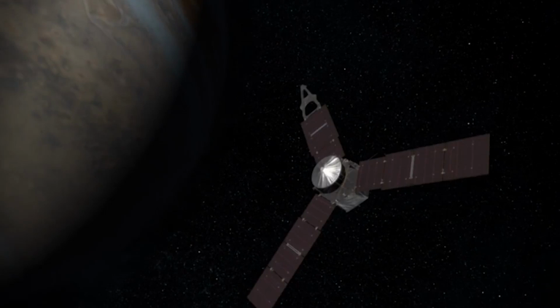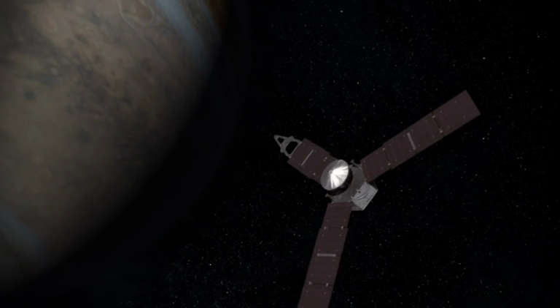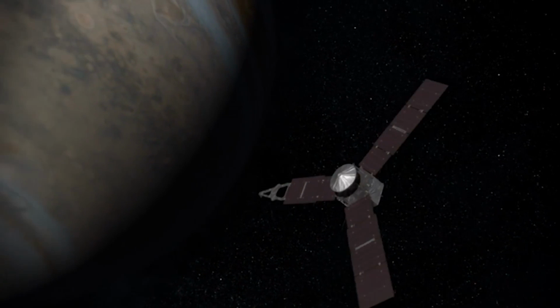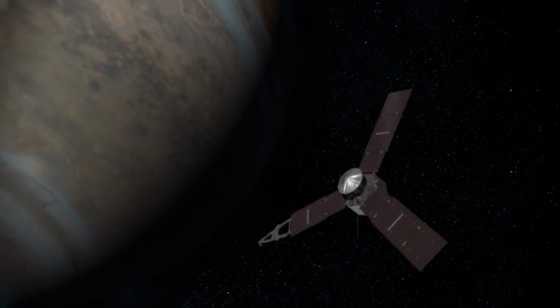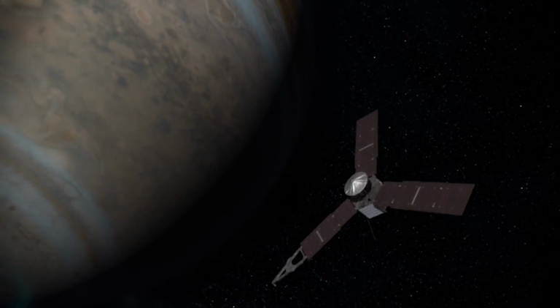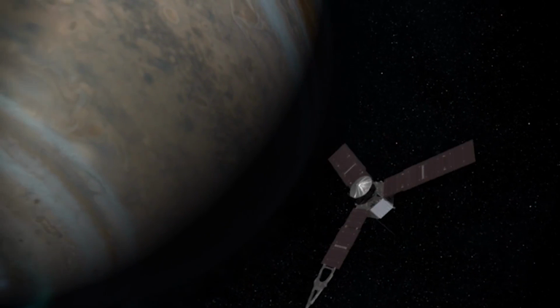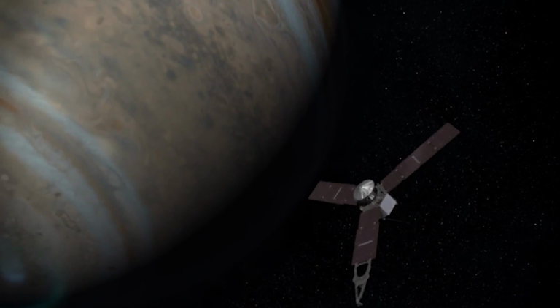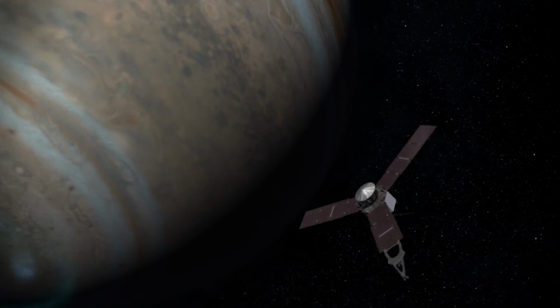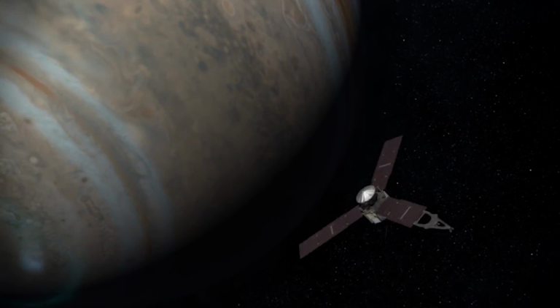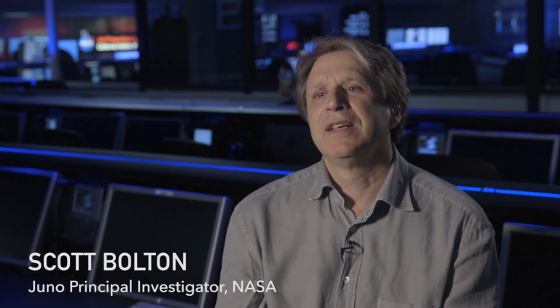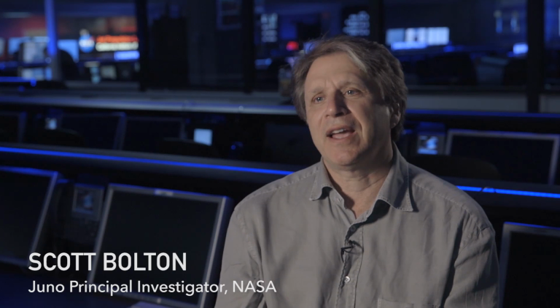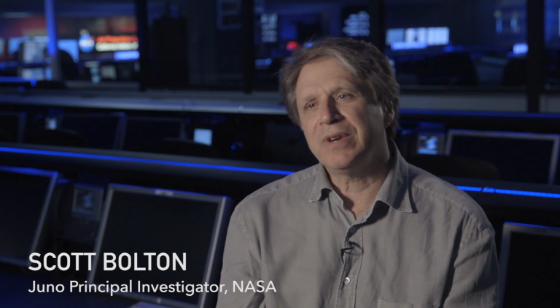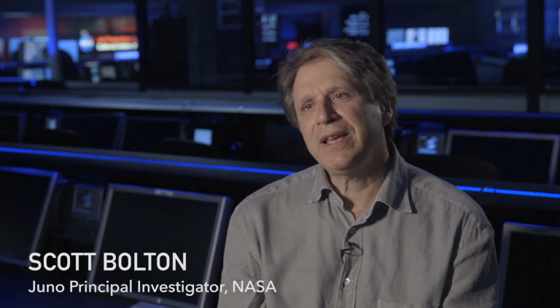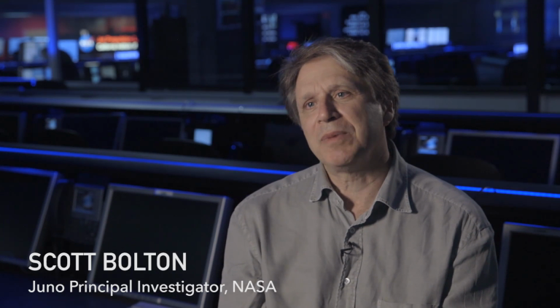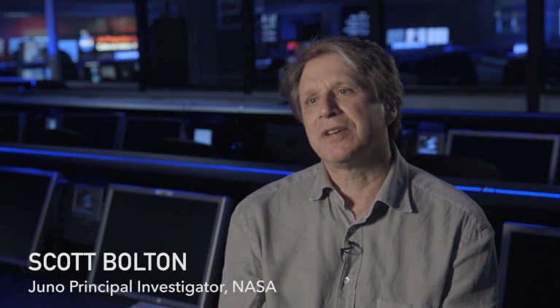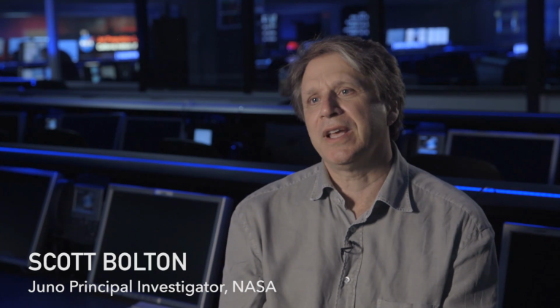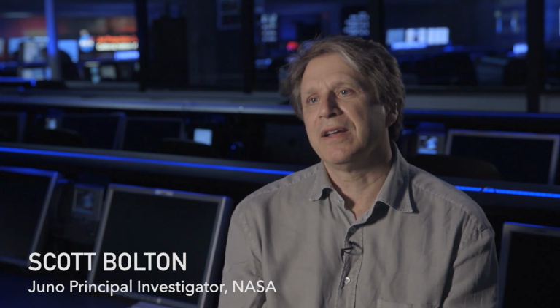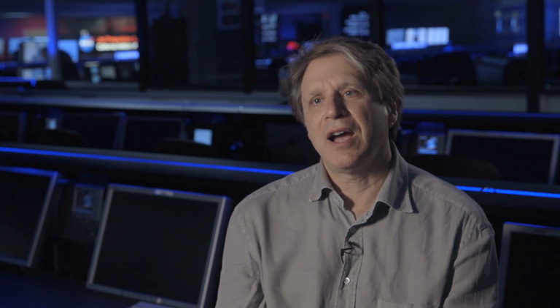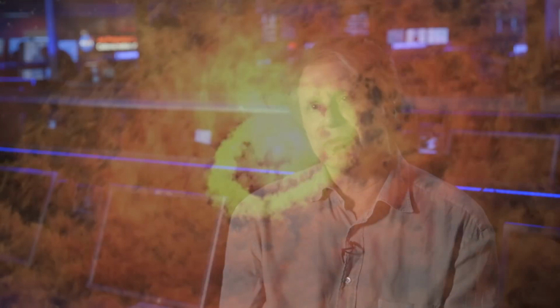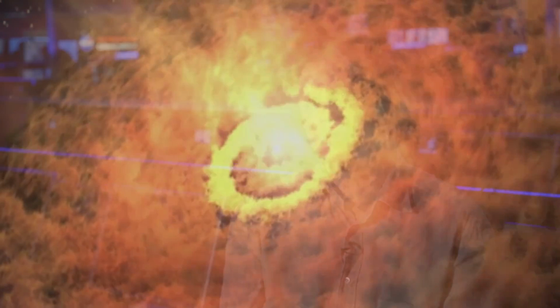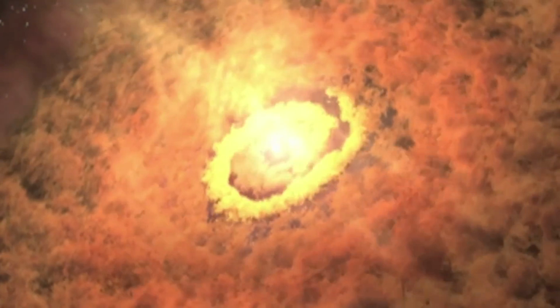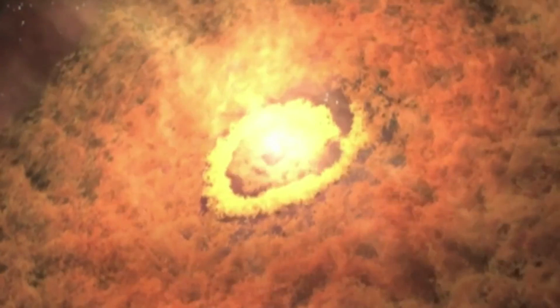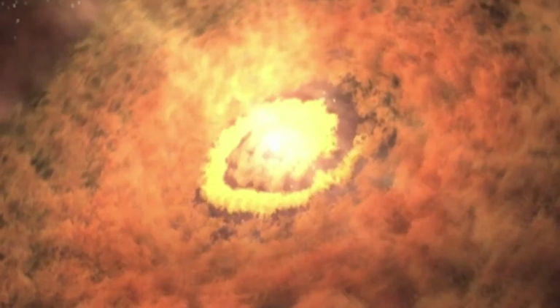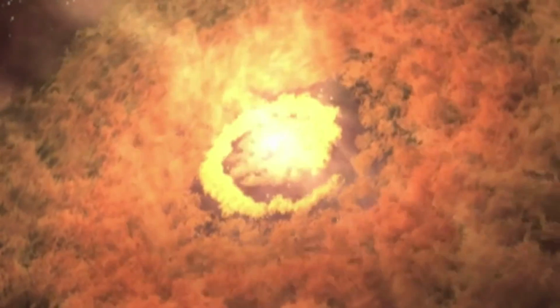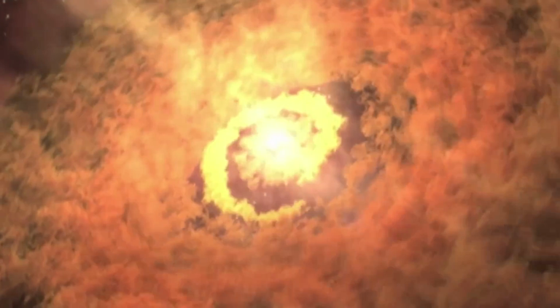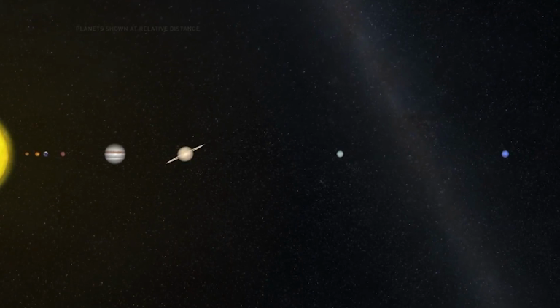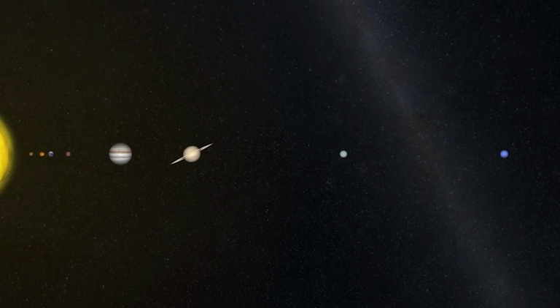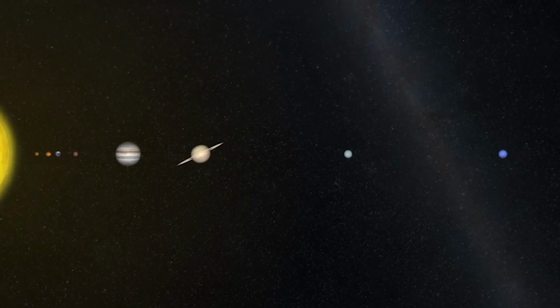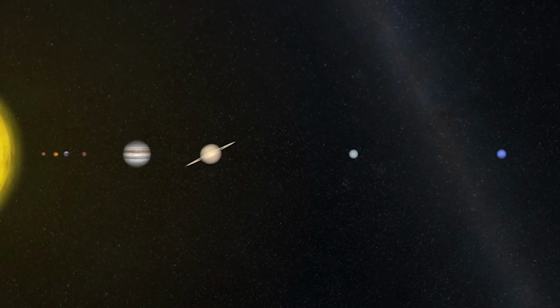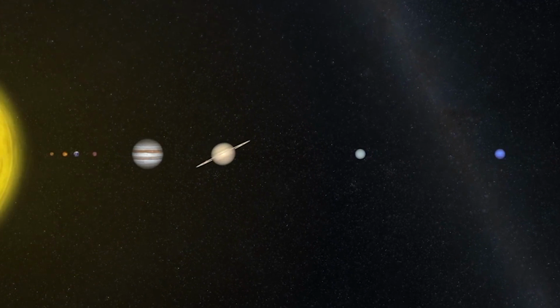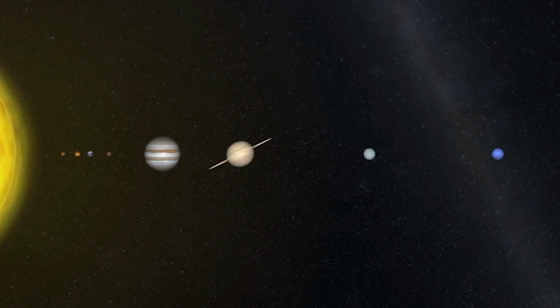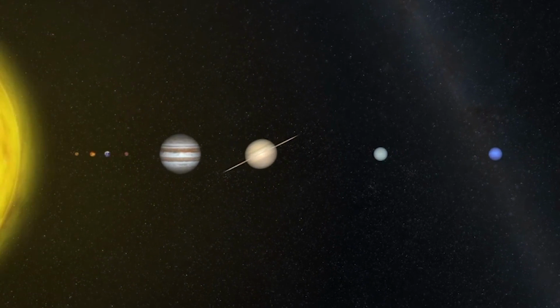And to be able to walk away and say we have a data set that can really help us understand how Jupiter formed, how the other planets are made, and what the early solar system was like.